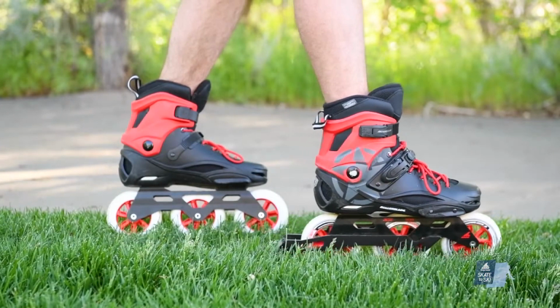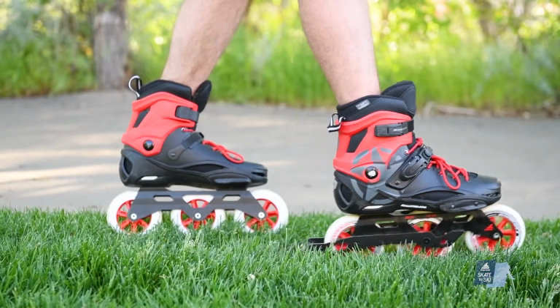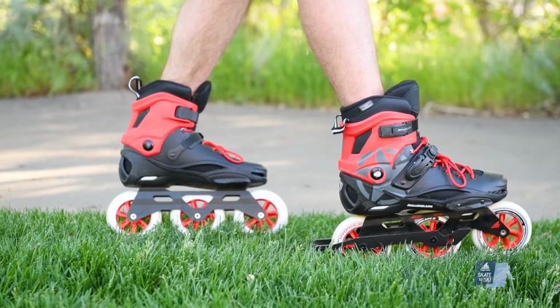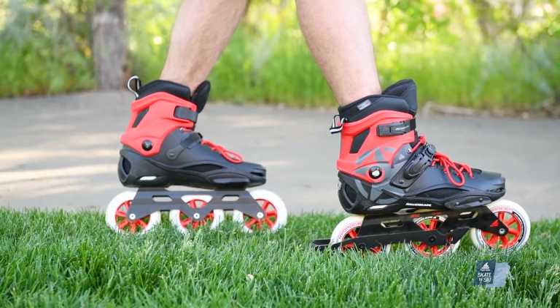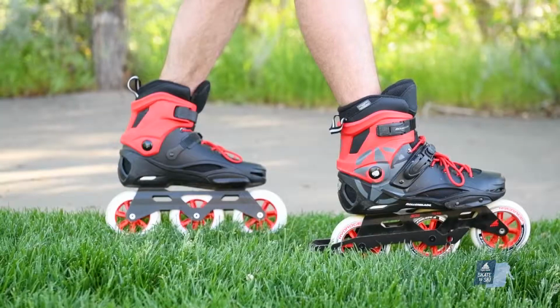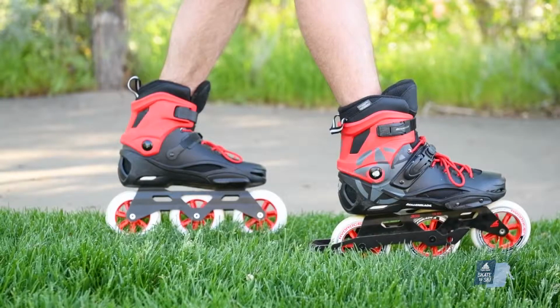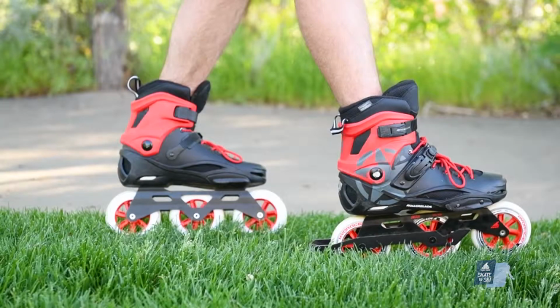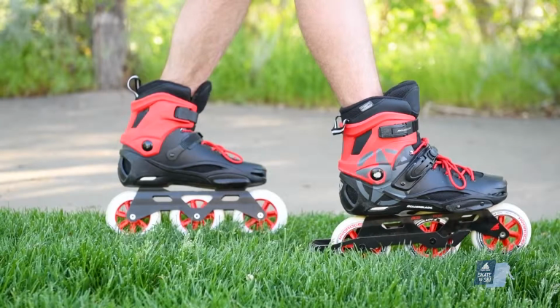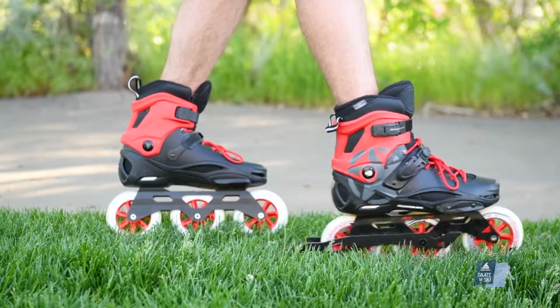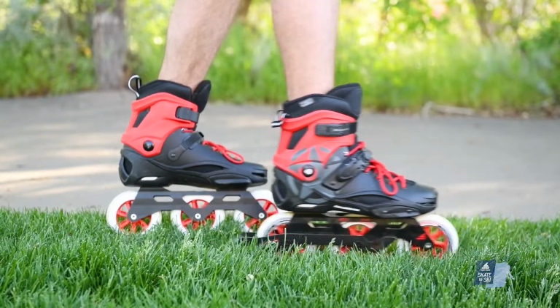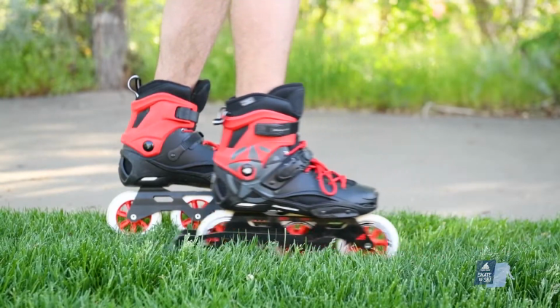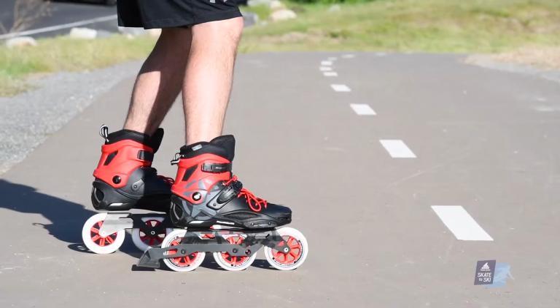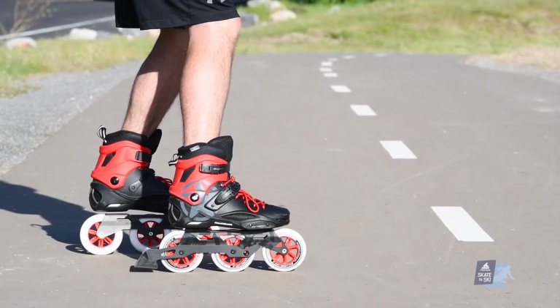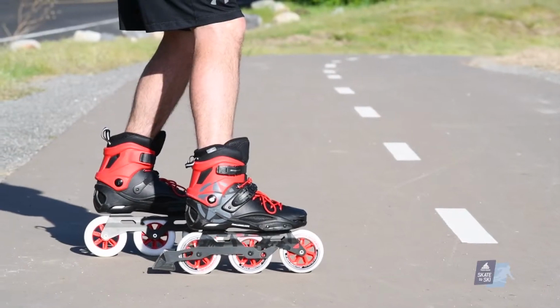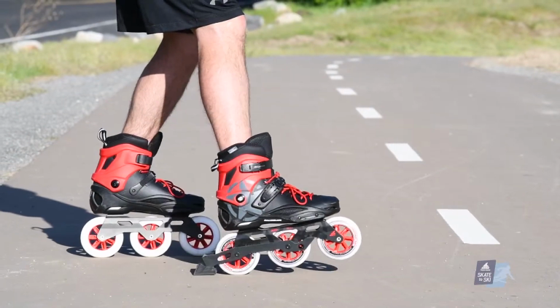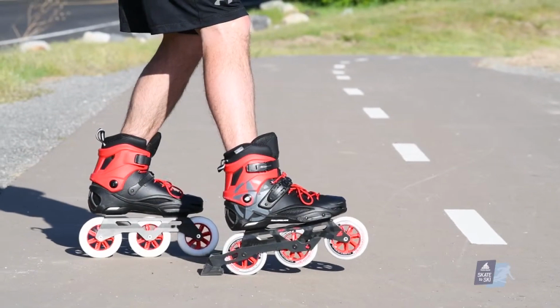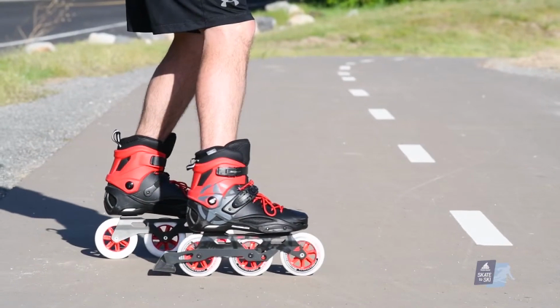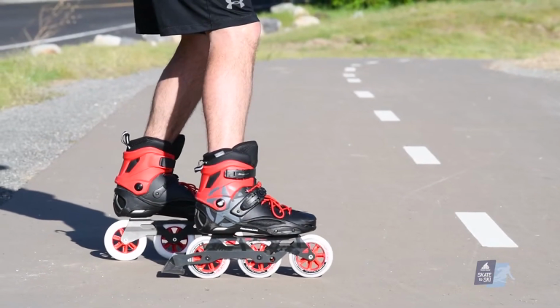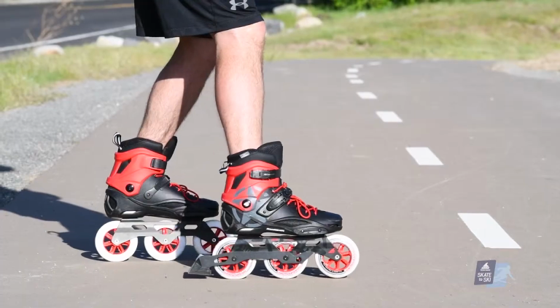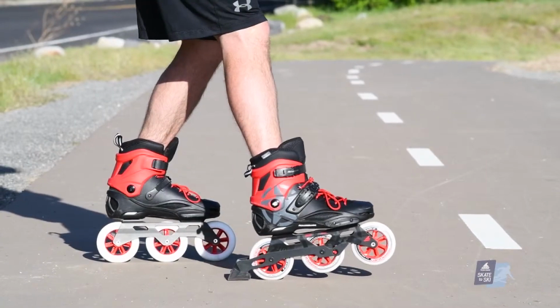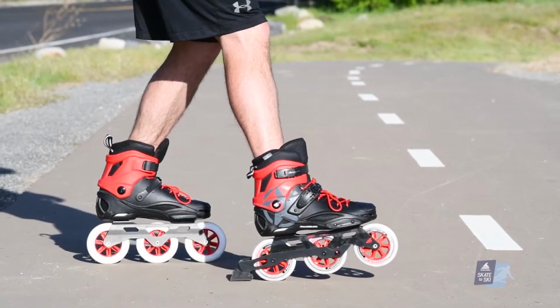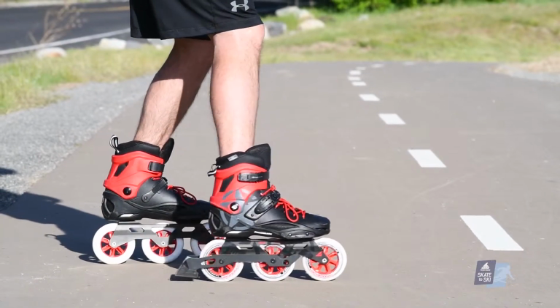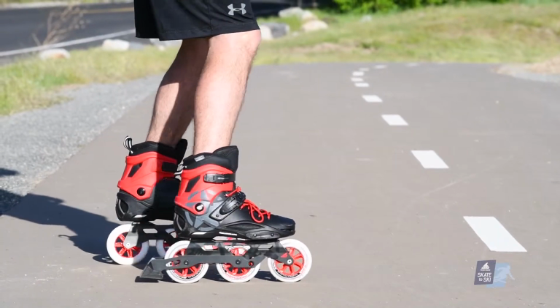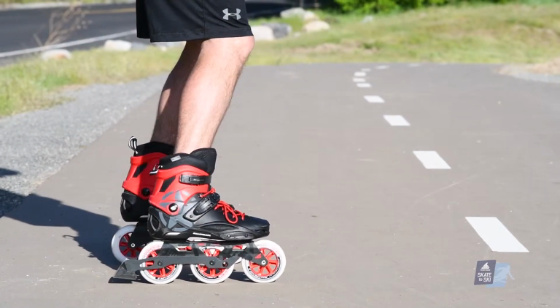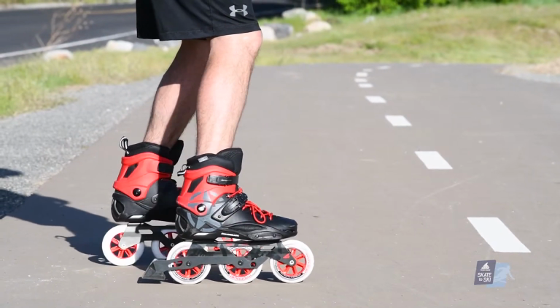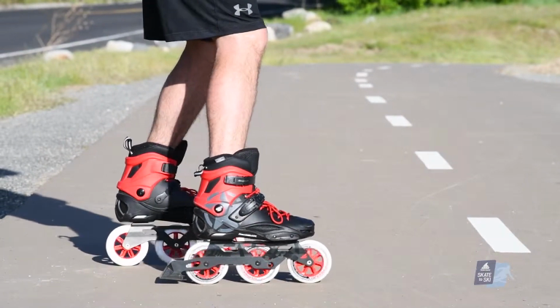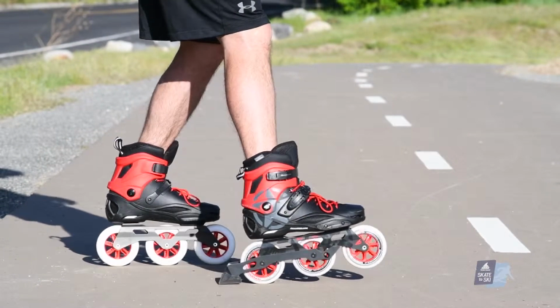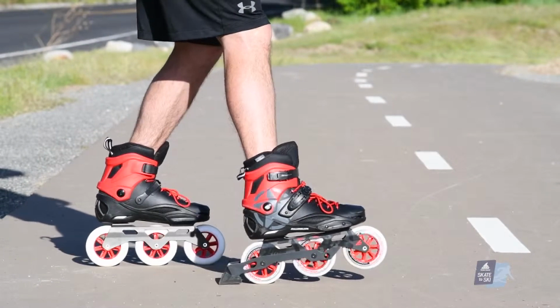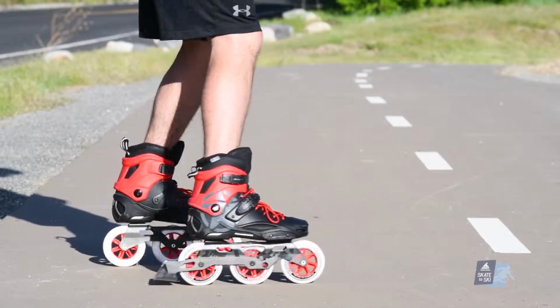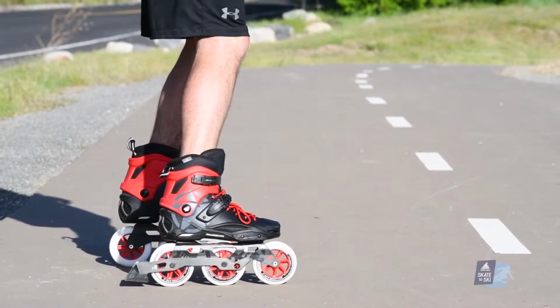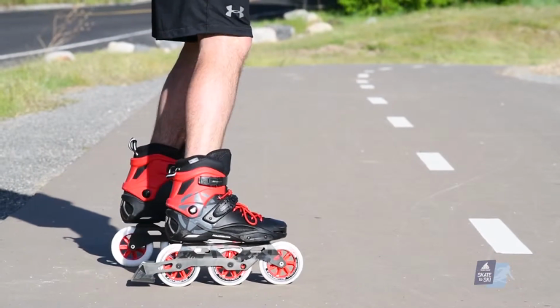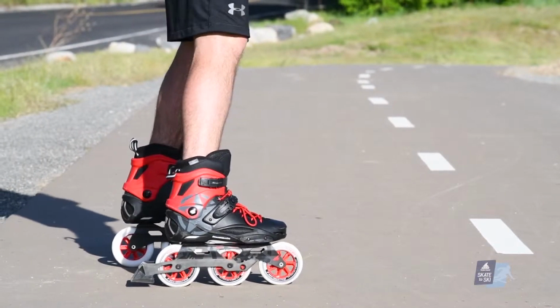Then push the heel of your braking leg into the ground. Perform the same movement on a flat piece of pavement without moving, to get used to the quicker reaction of the smoother surface. Now that you're familiar with the technique, let's get rolling.